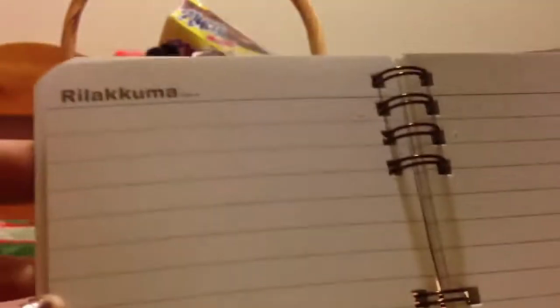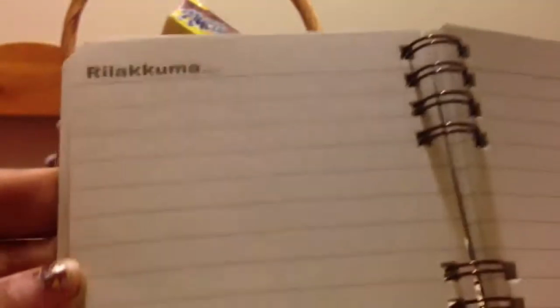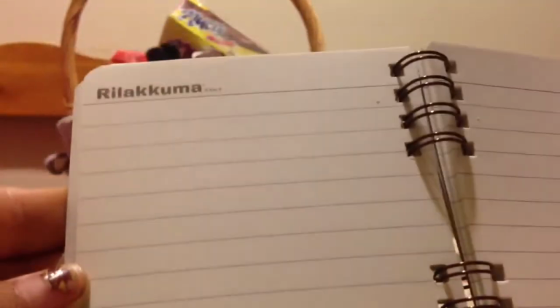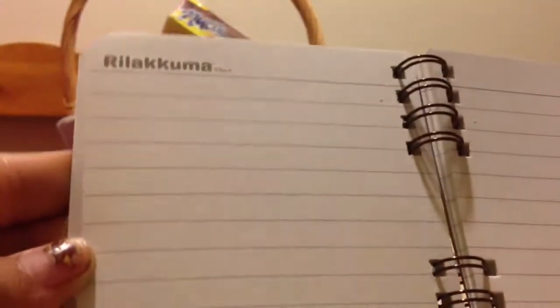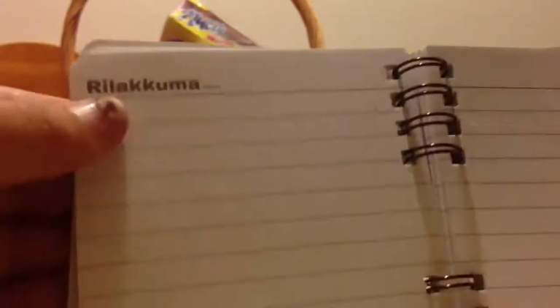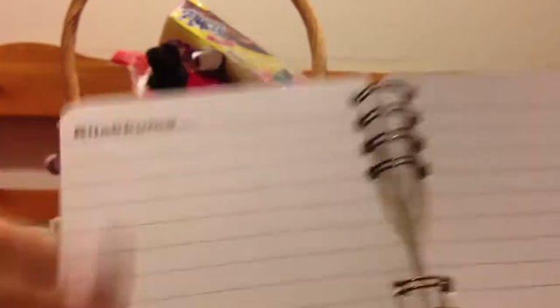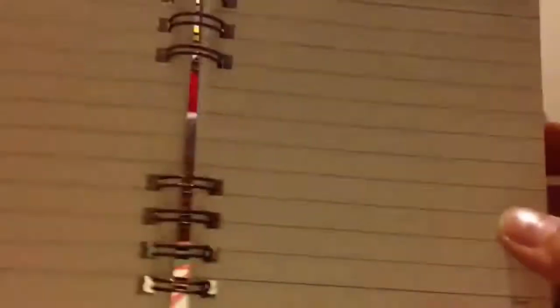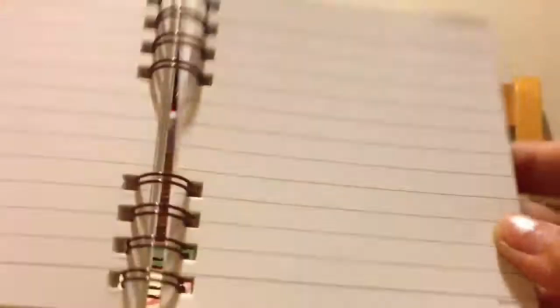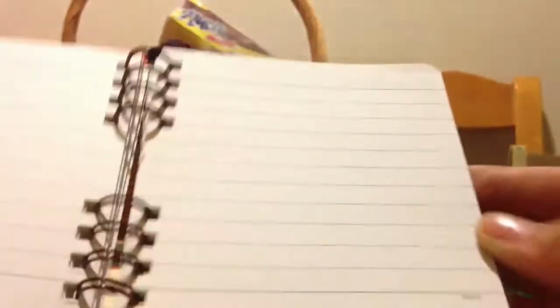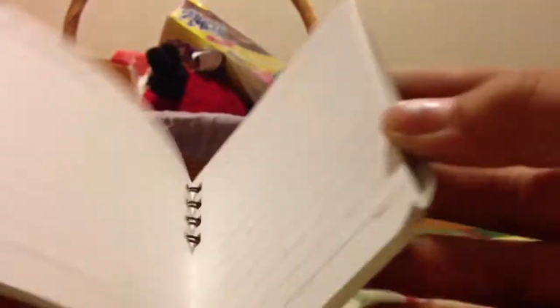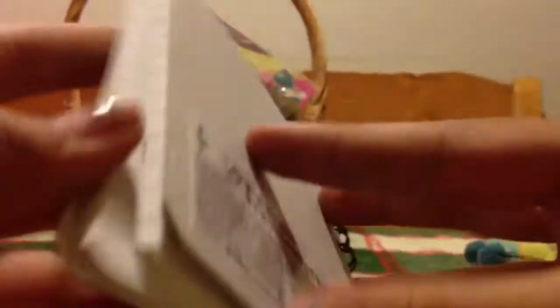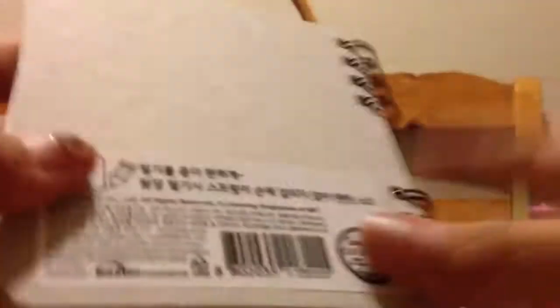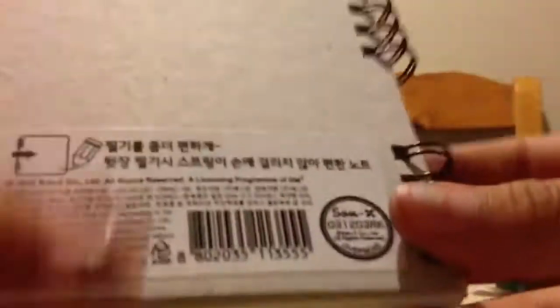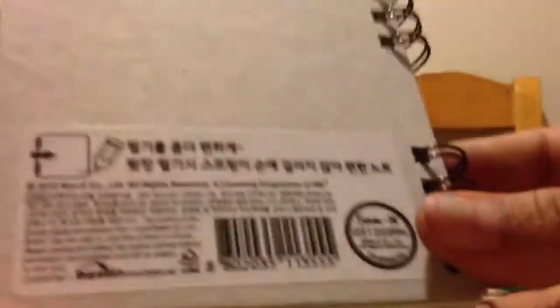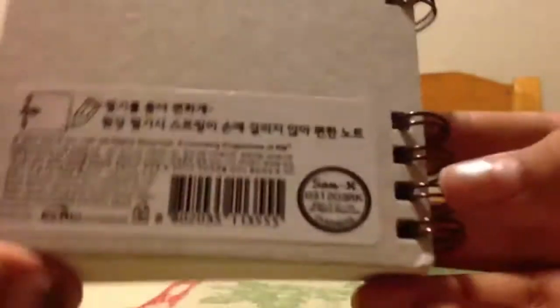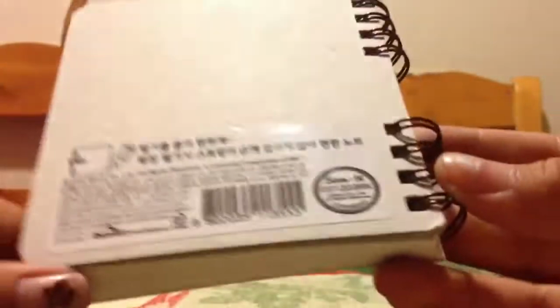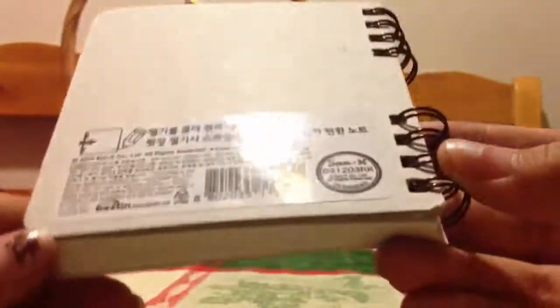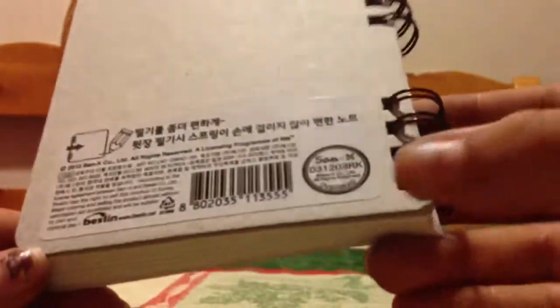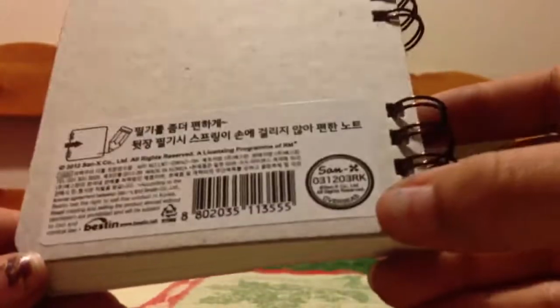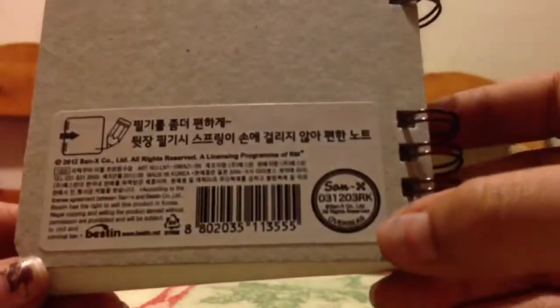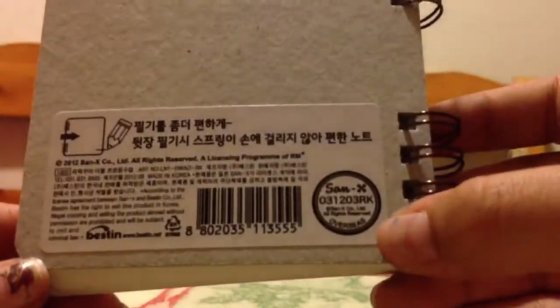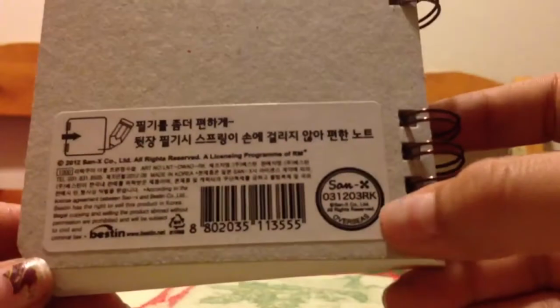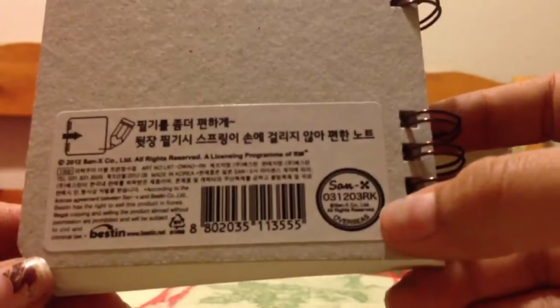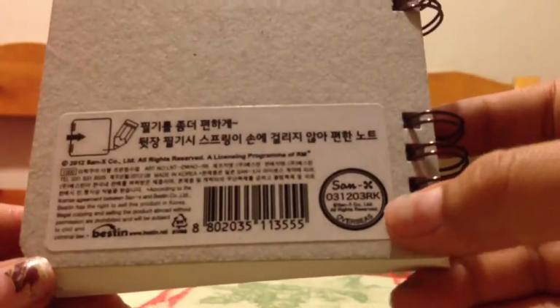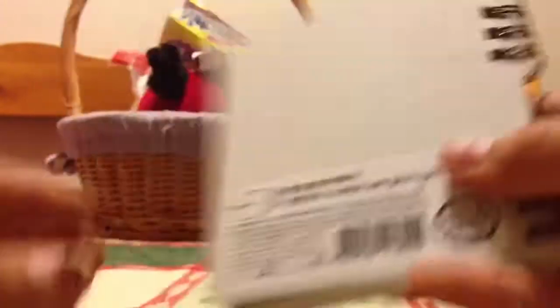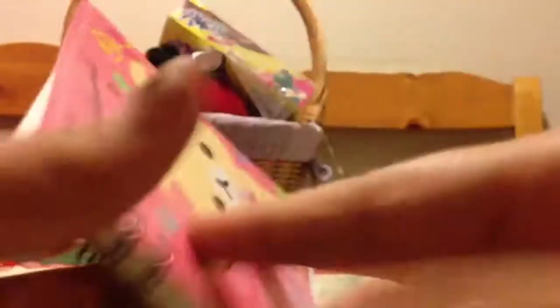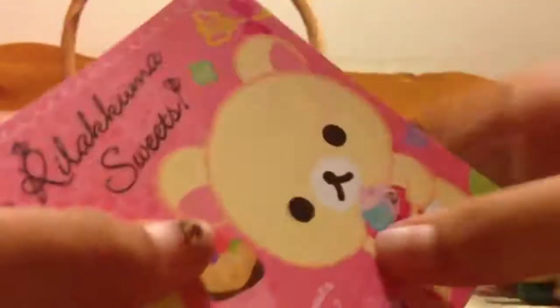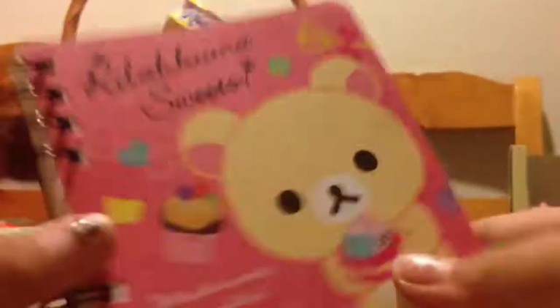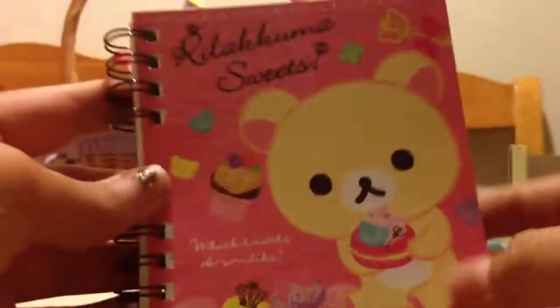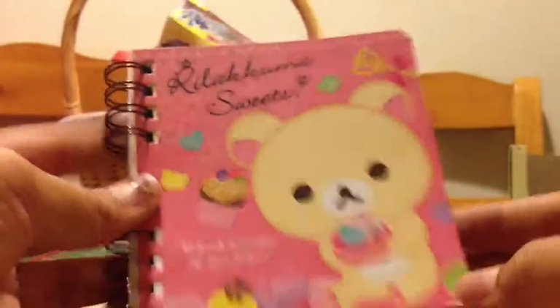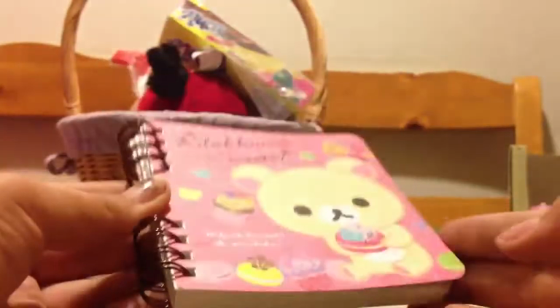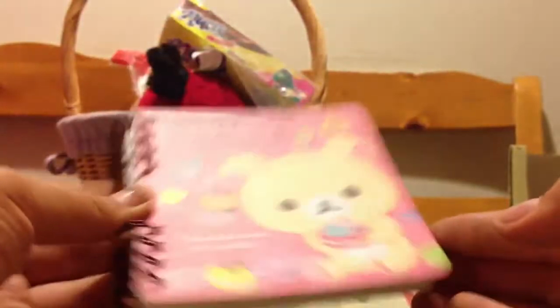It has a little Rilakkuma stampy thing right there and this is never used — I never used this before.